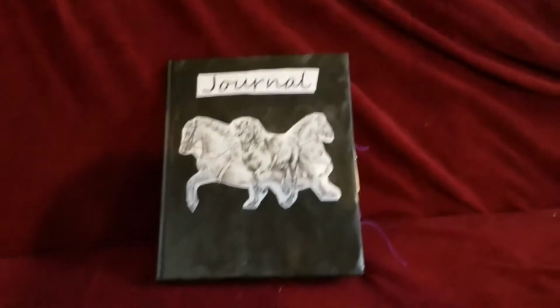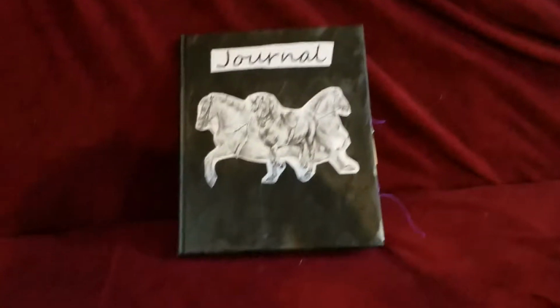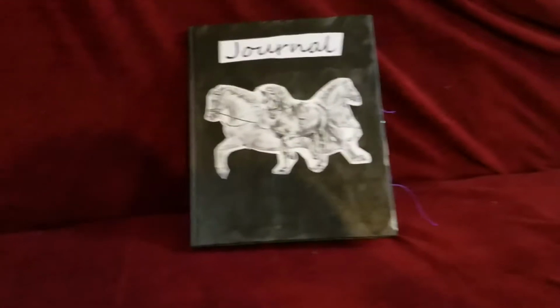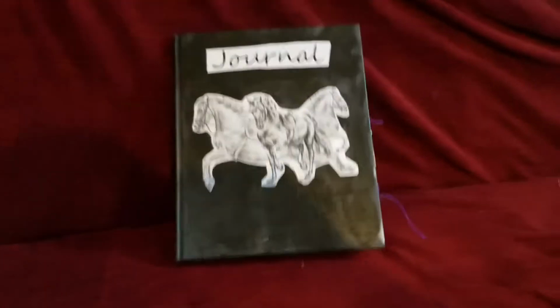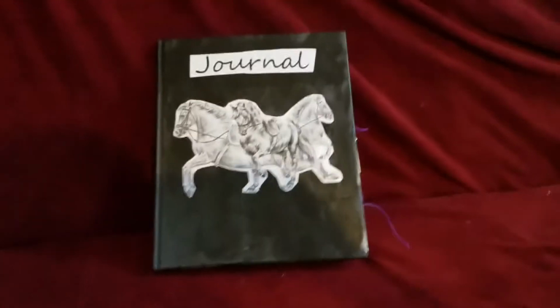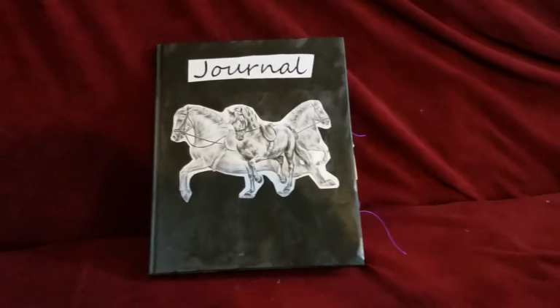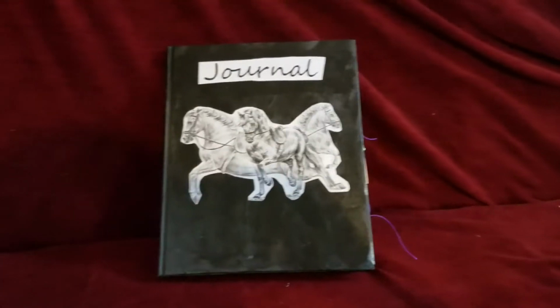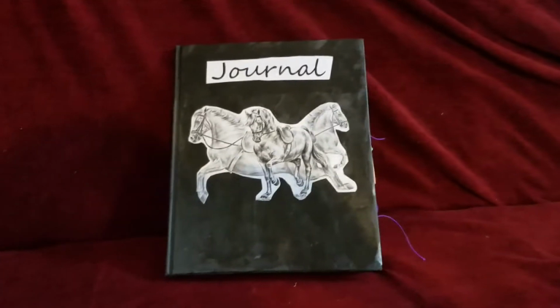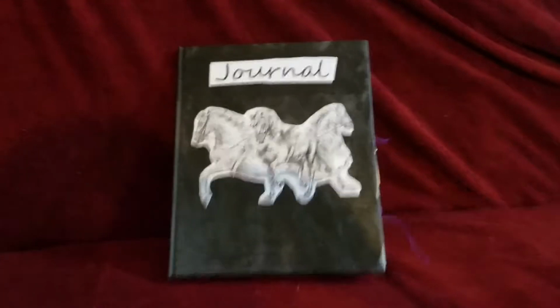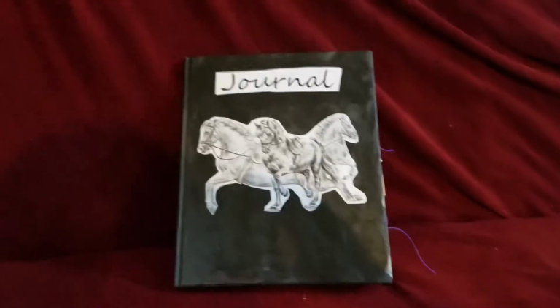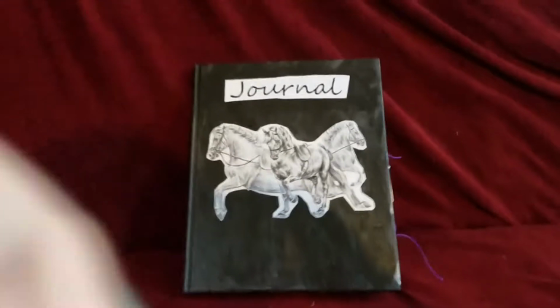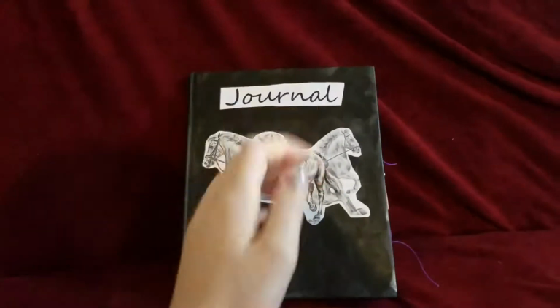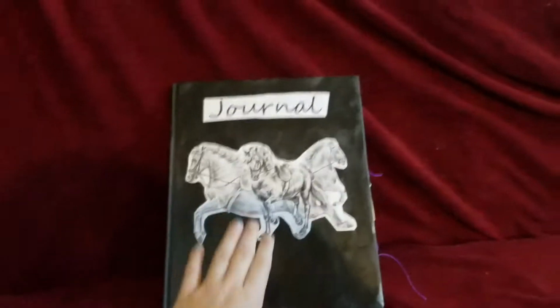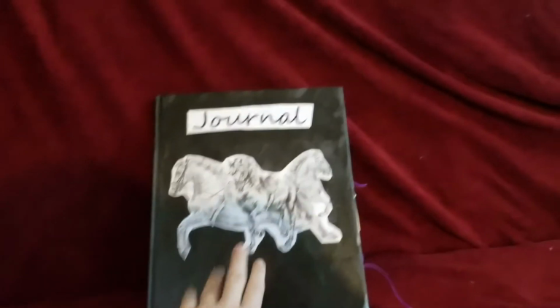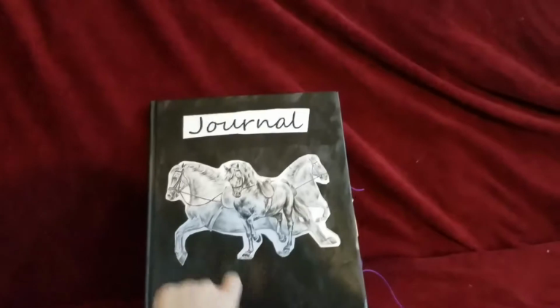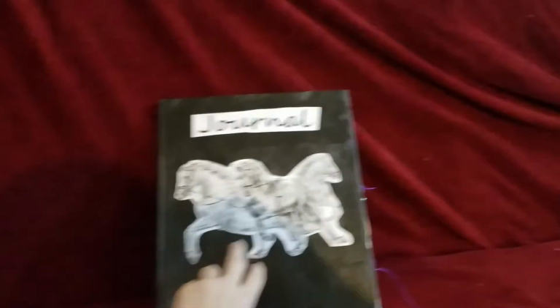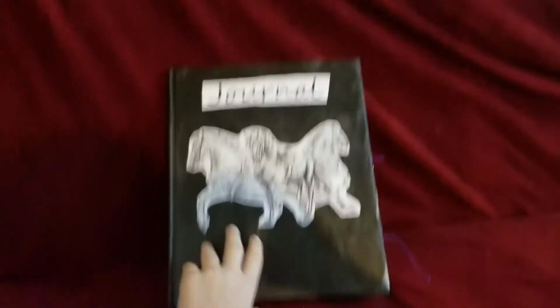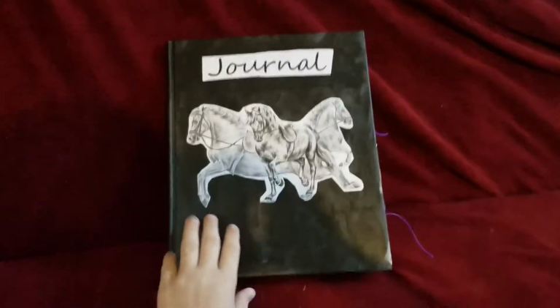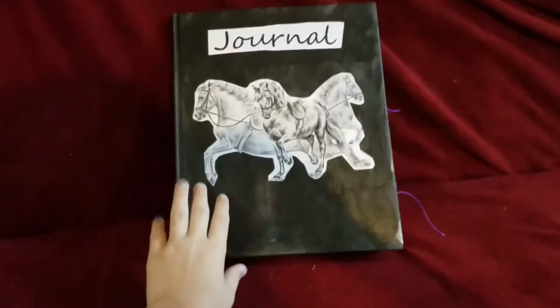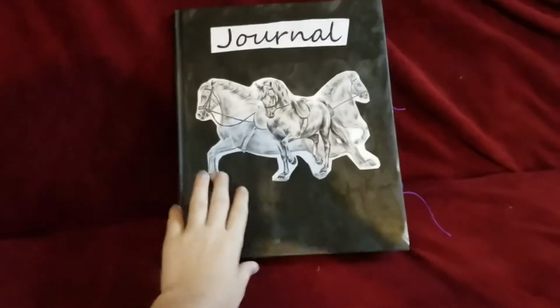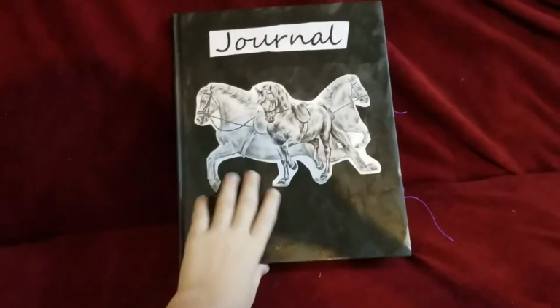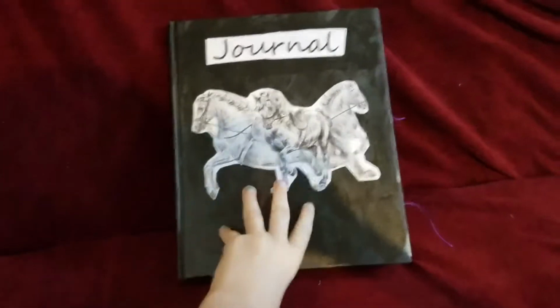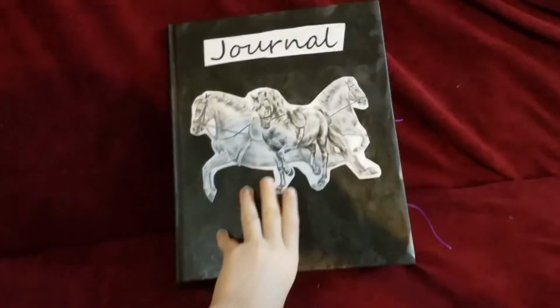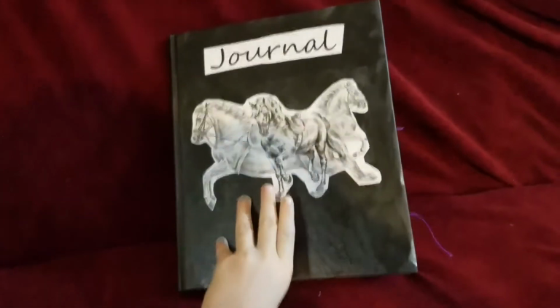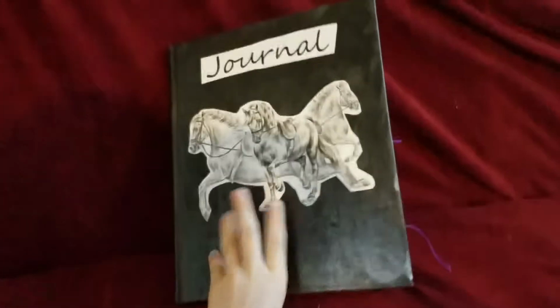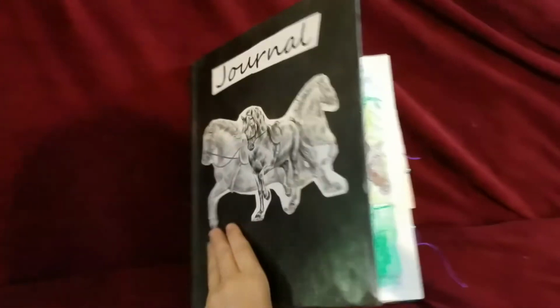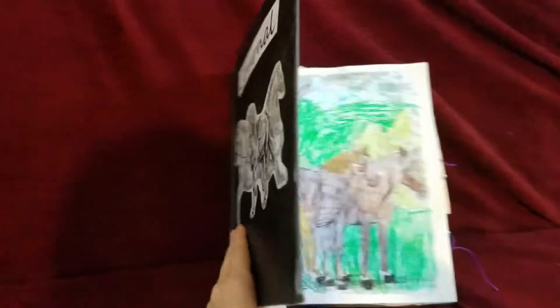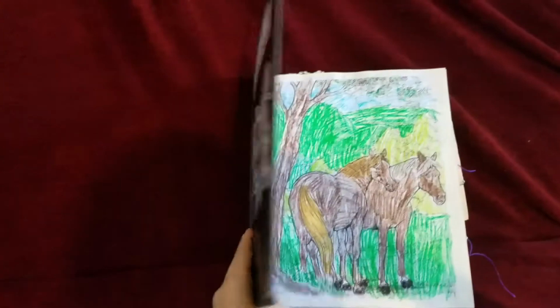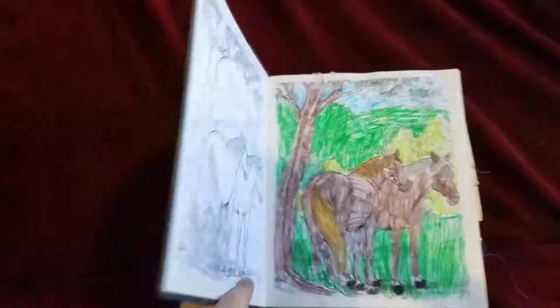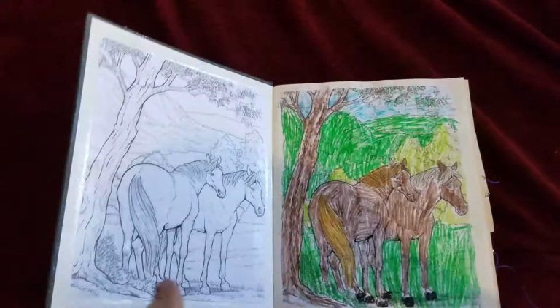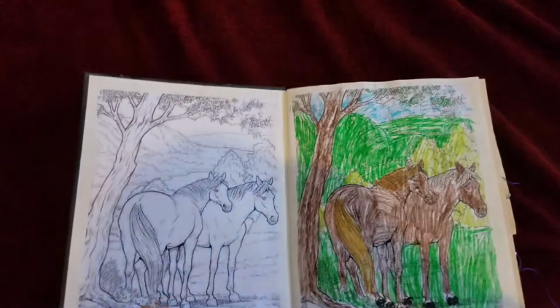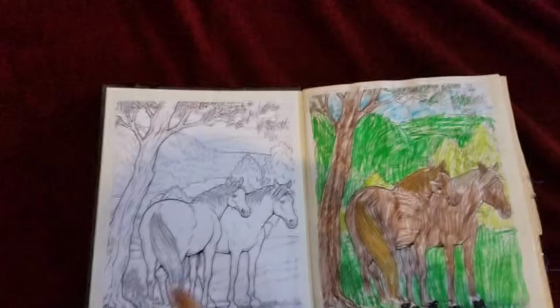Hello. This is my journal. I made it myself. Well, with my mom's help.